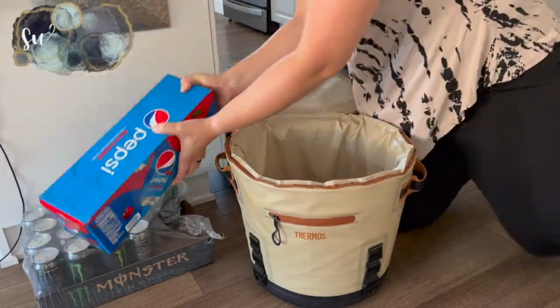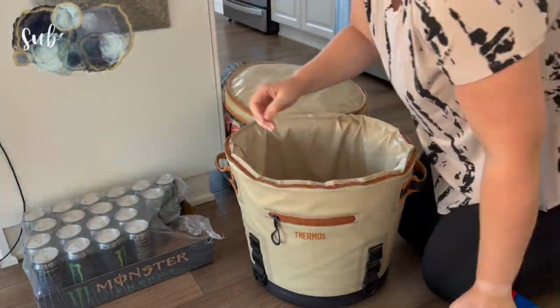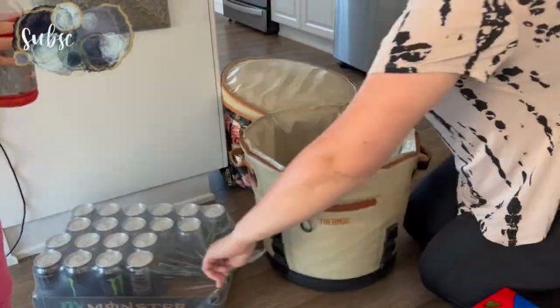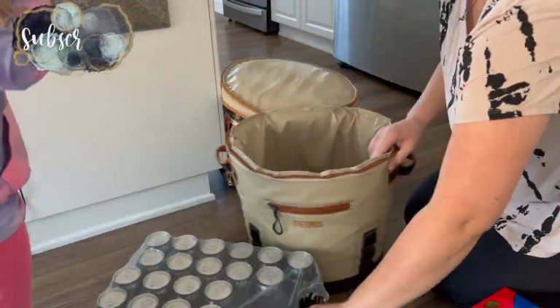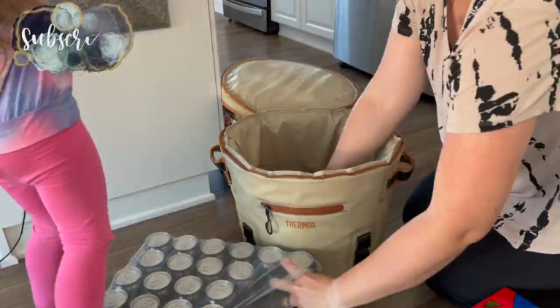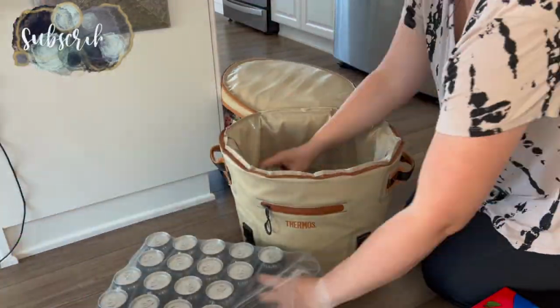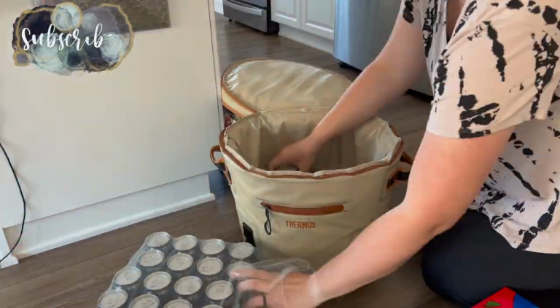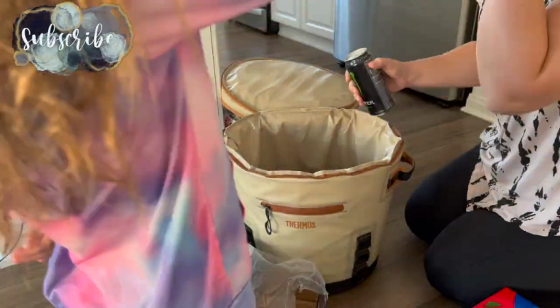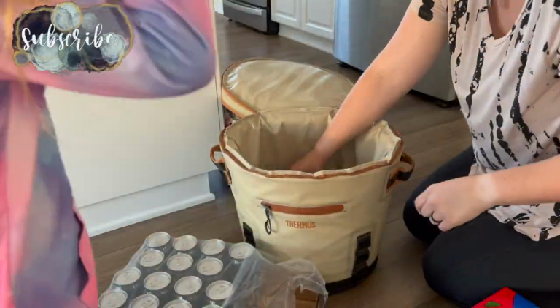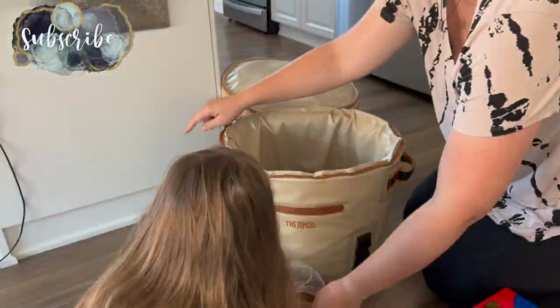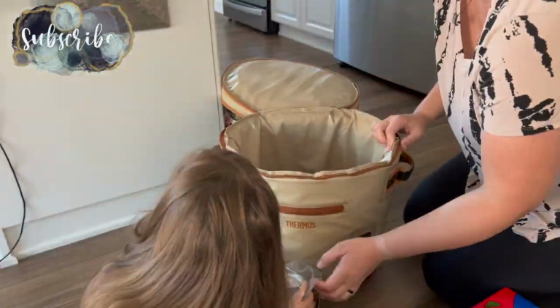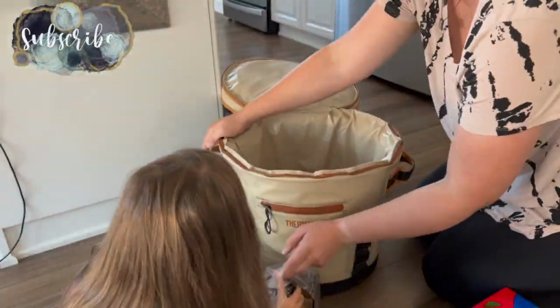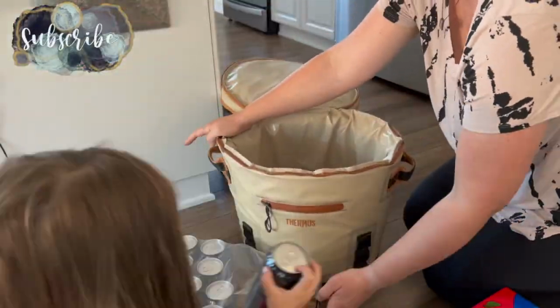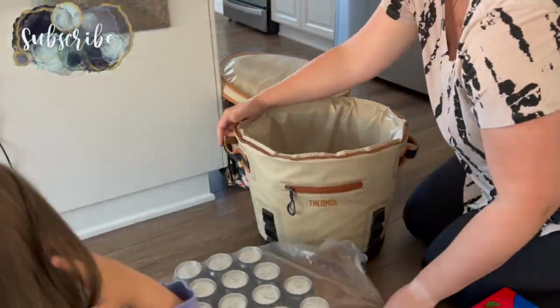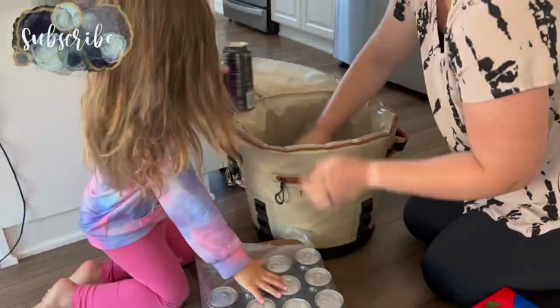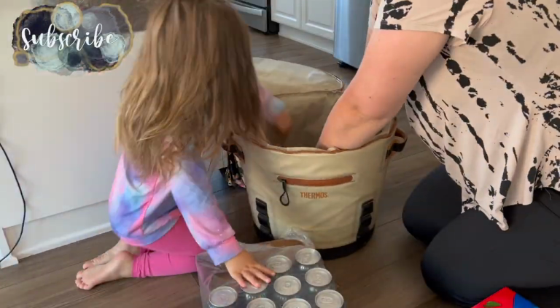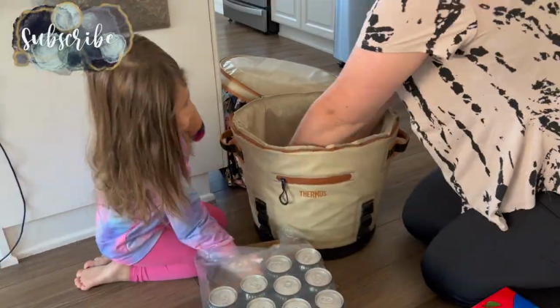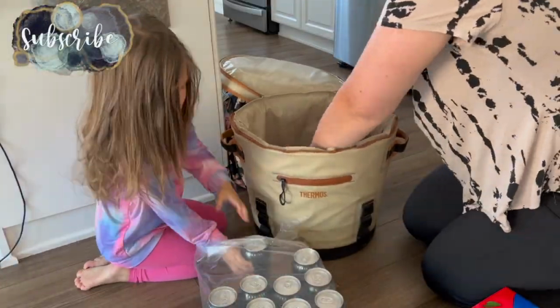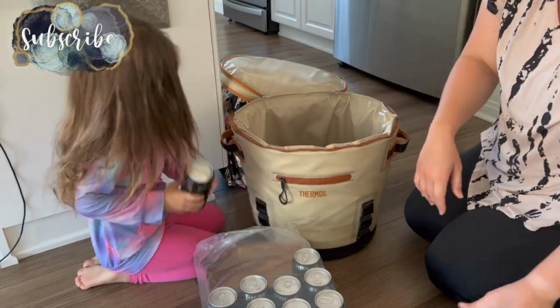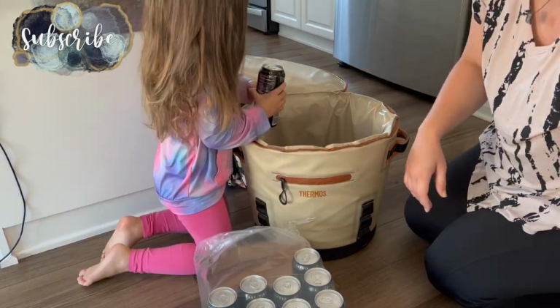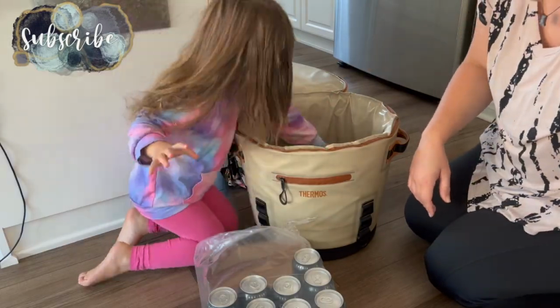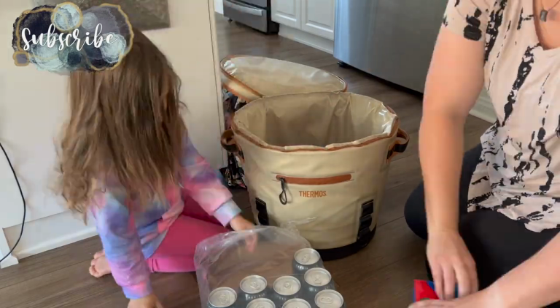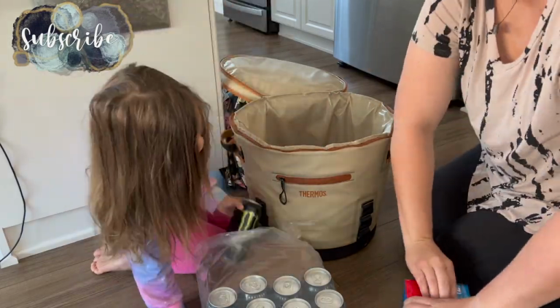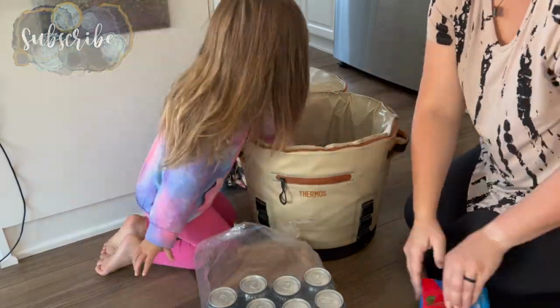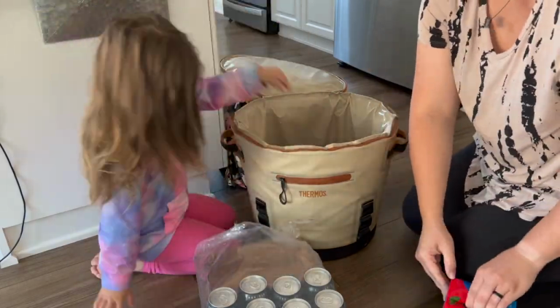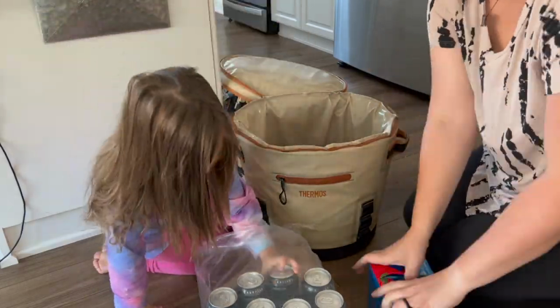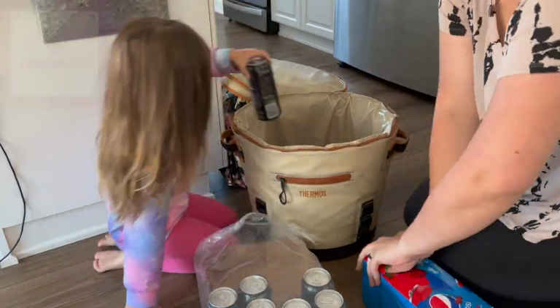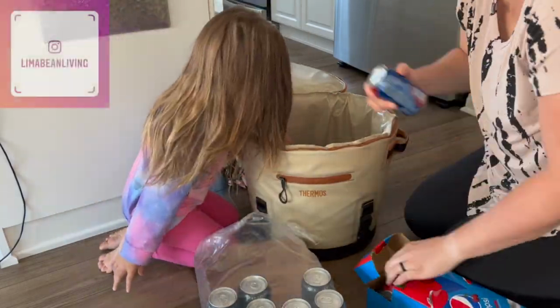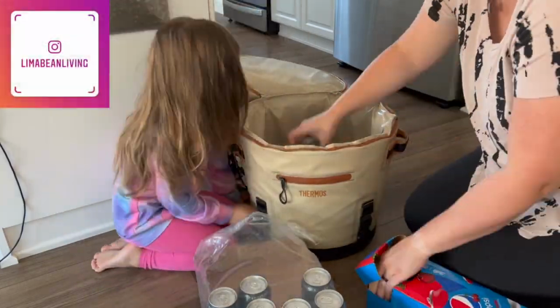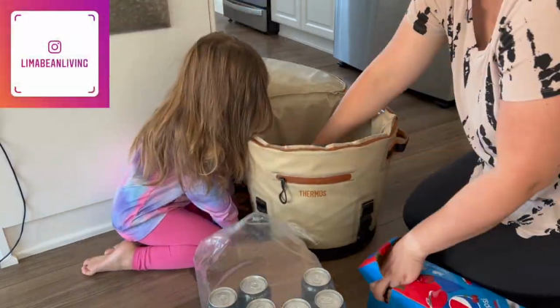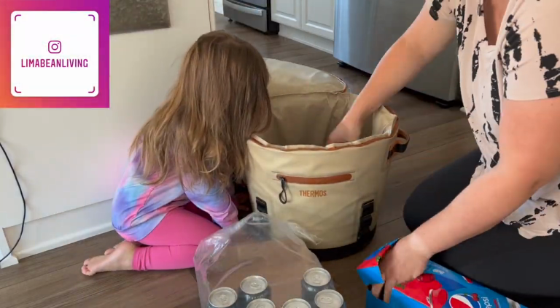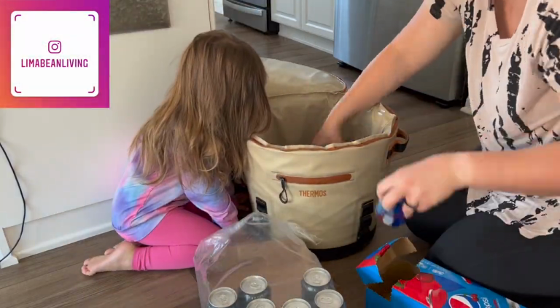Welcome back to Limabean Living. In today's video, we are getting a few odds and ends done around the house and giving ourselves some grace when not everything is checked off our to-do list.